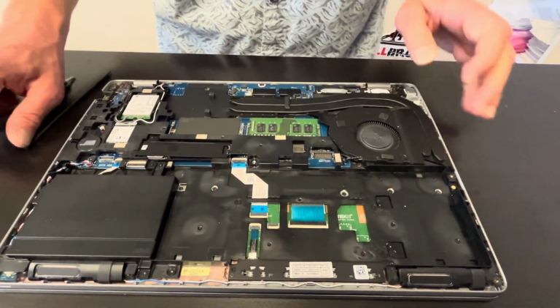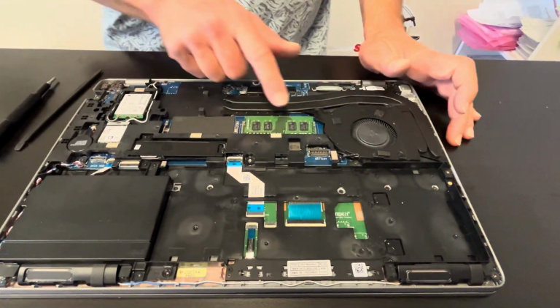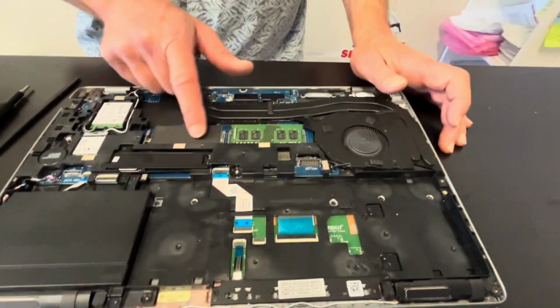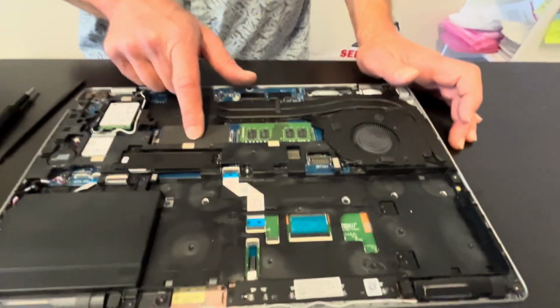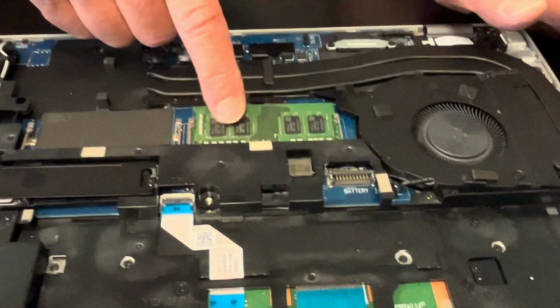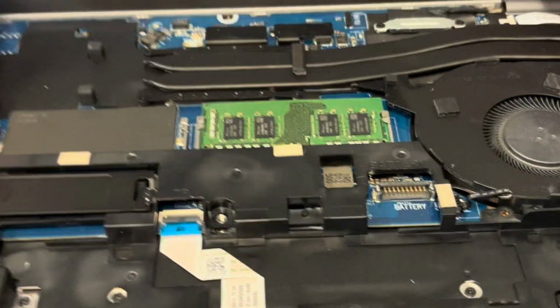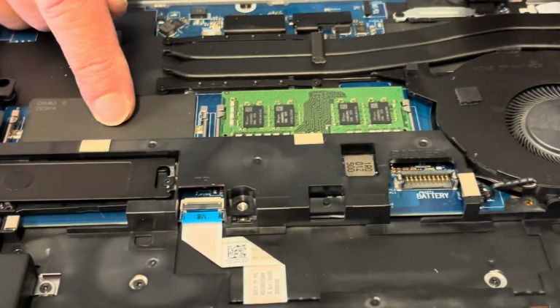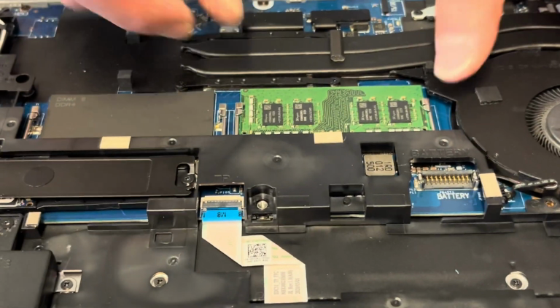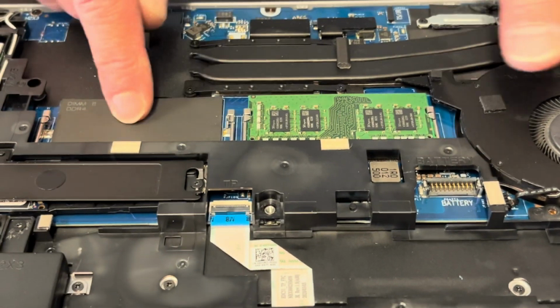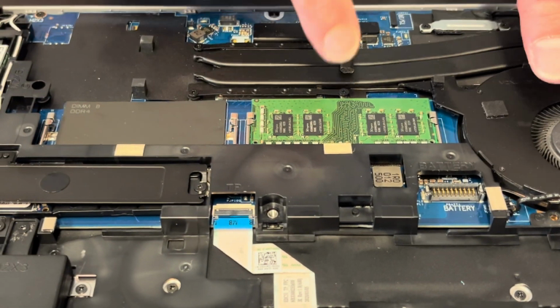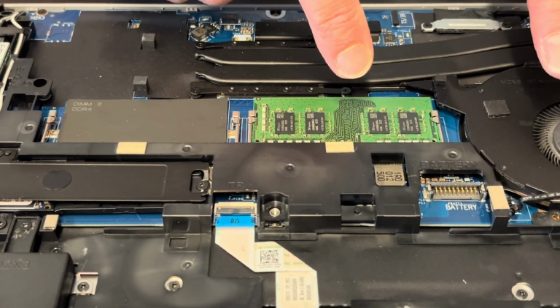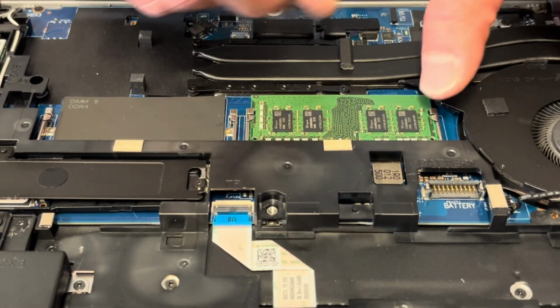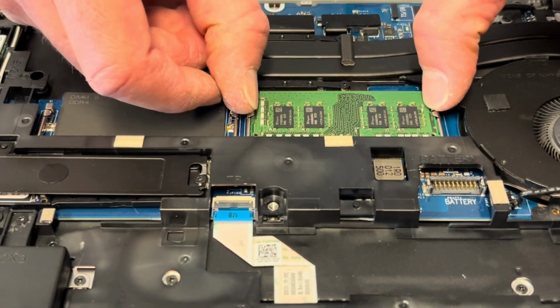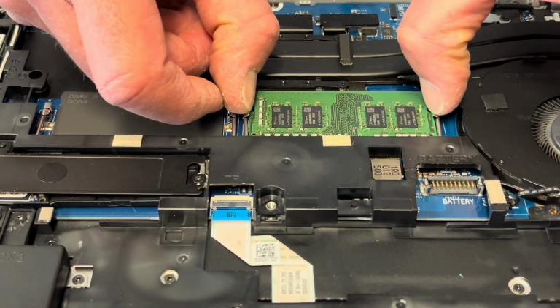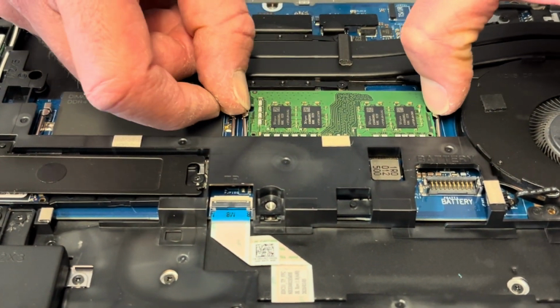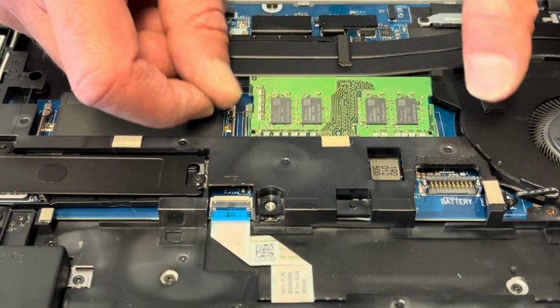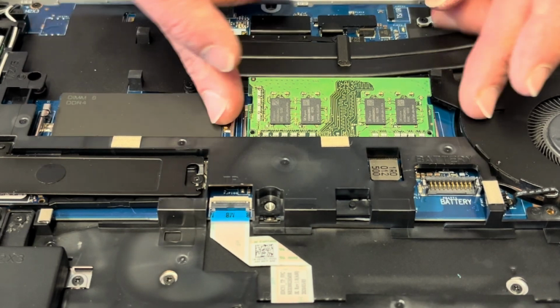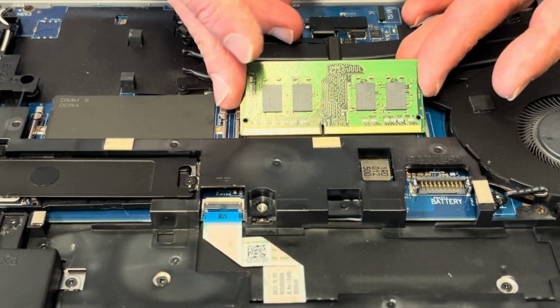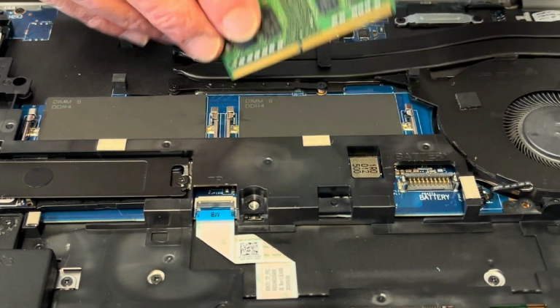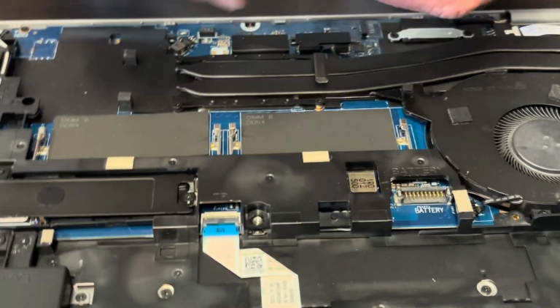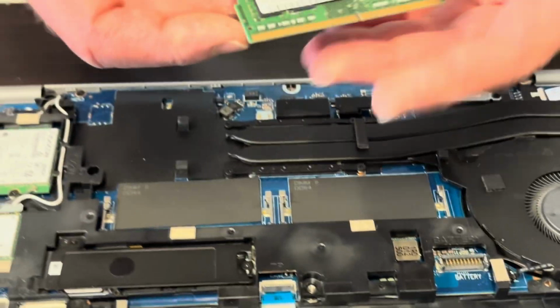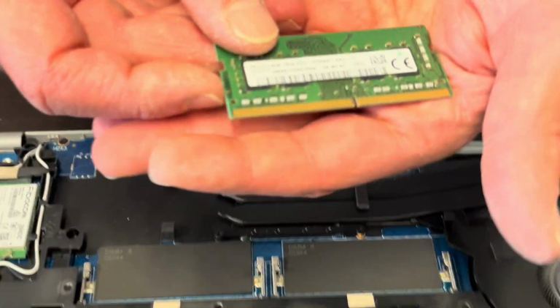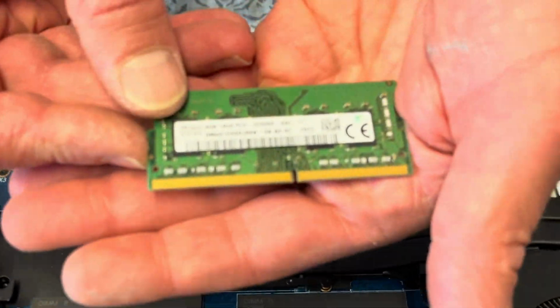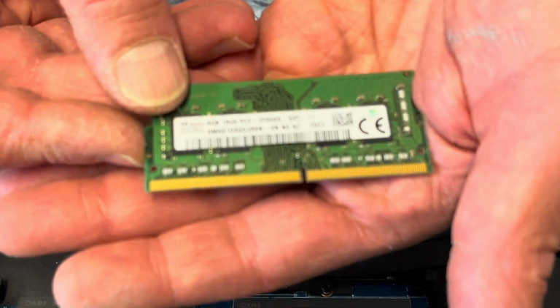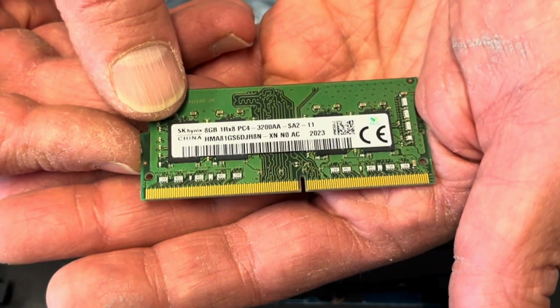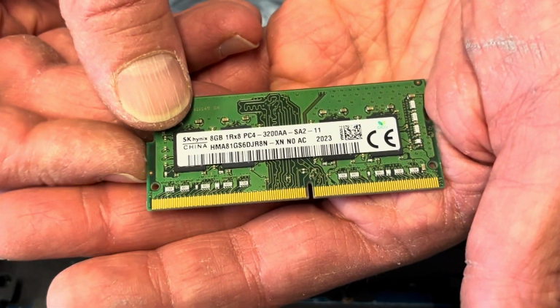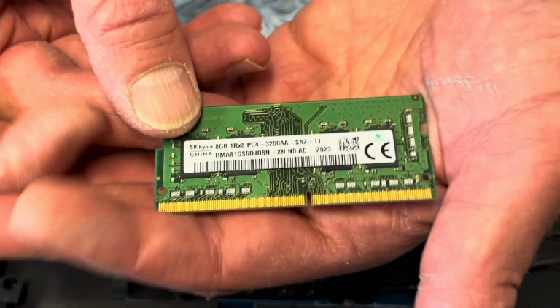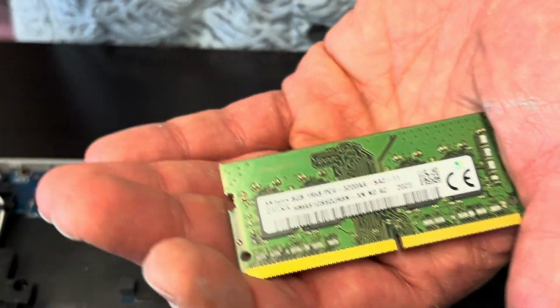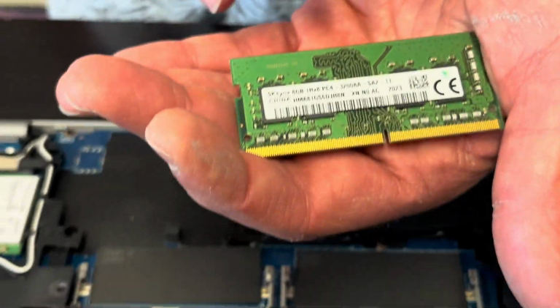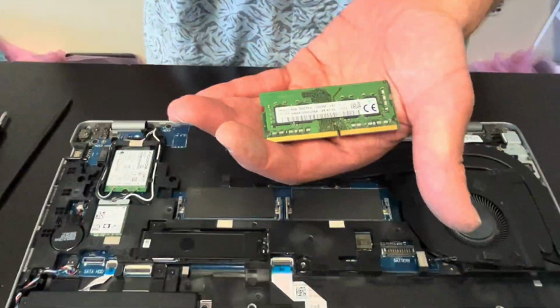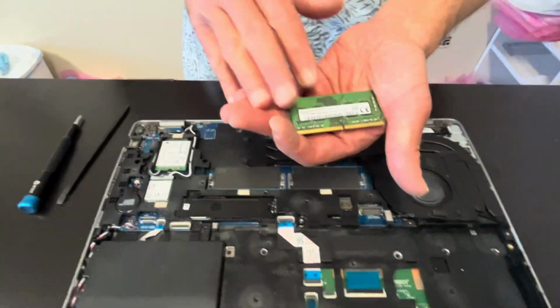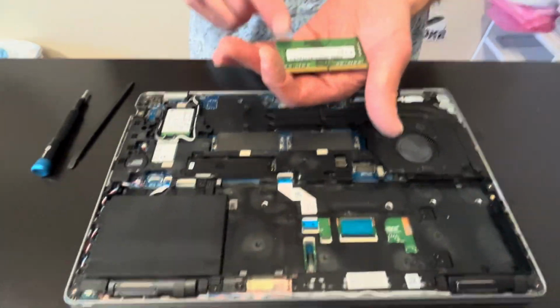Here we have our RAM memory slots — one is open, one is occupied. Let's spread those arms. This is how we take out the memory. That's a DDR4 memory. If it doesn't work you can replace it, or you could upgrade to a bigger one.